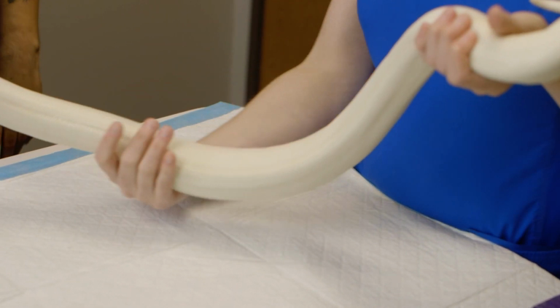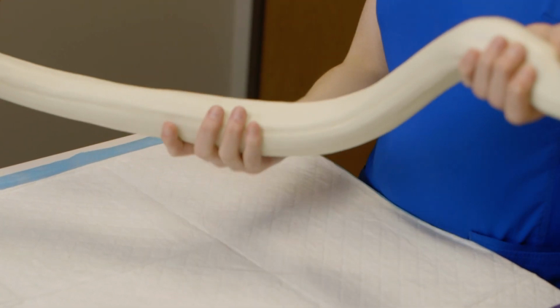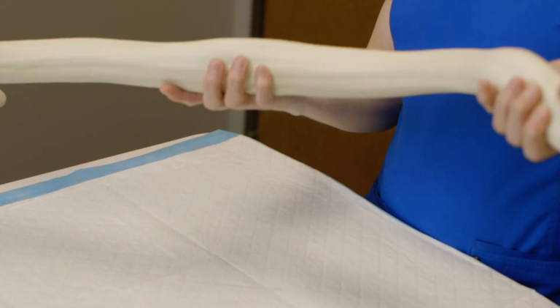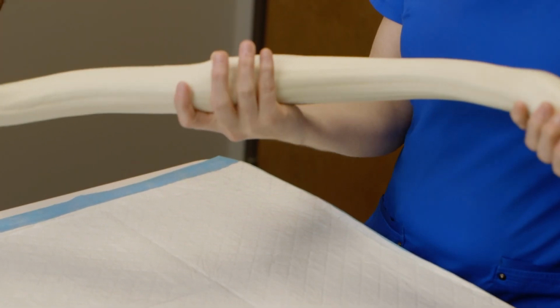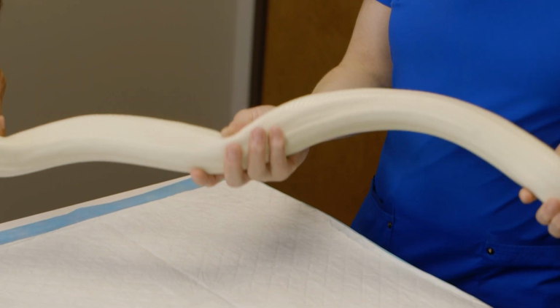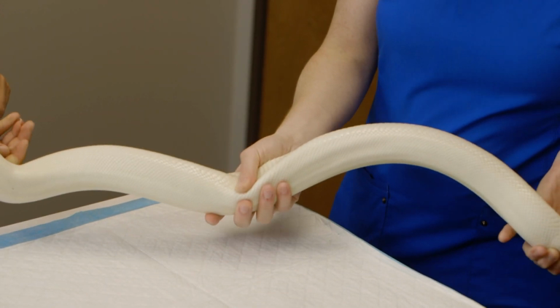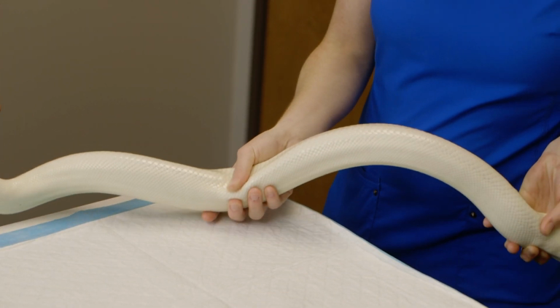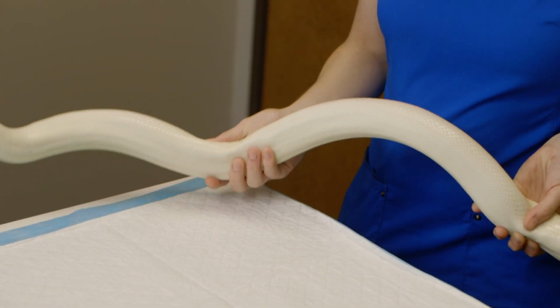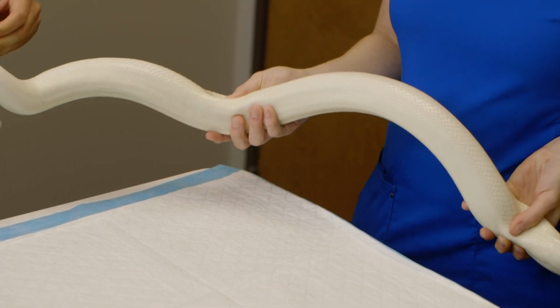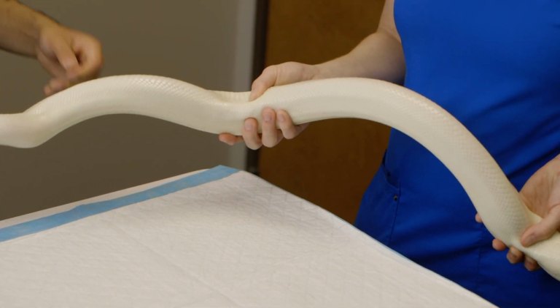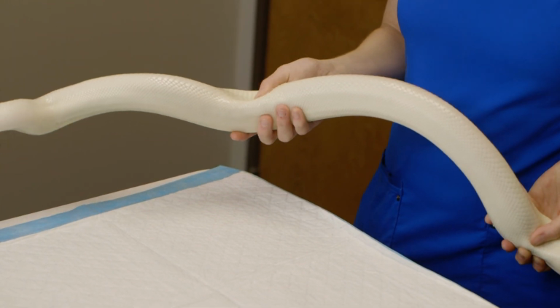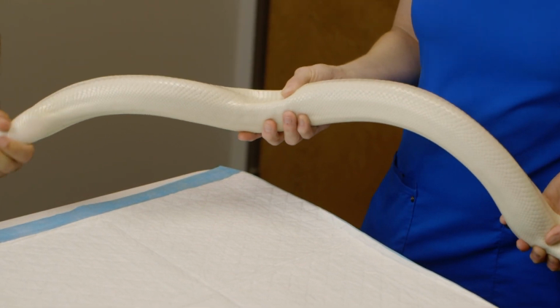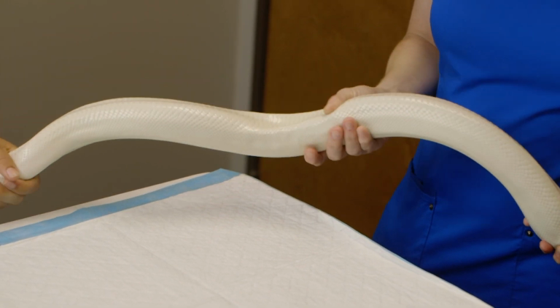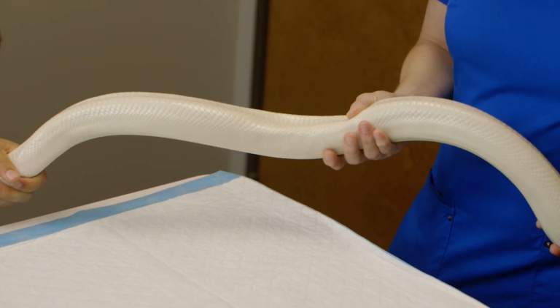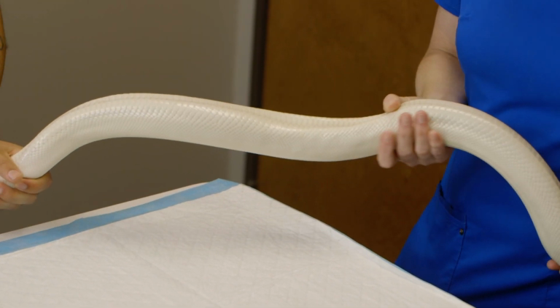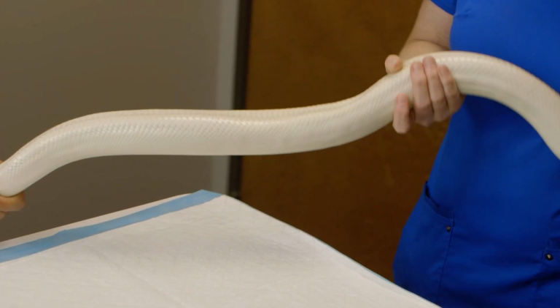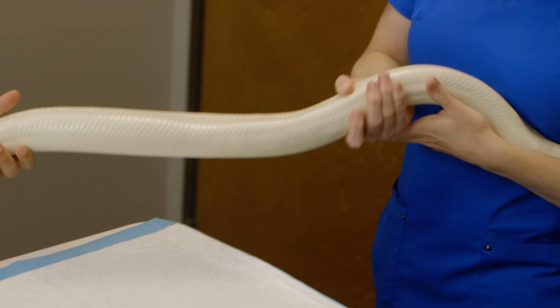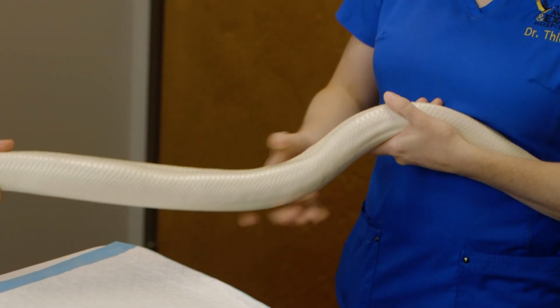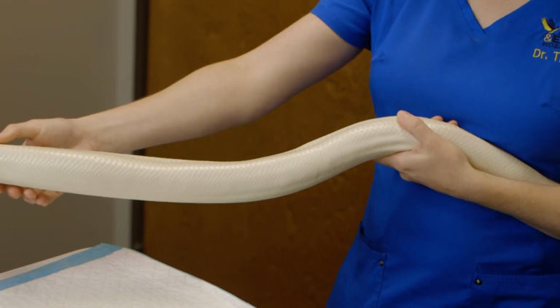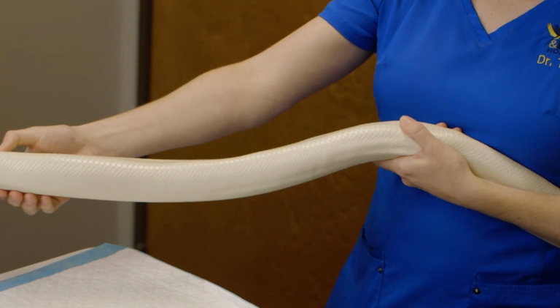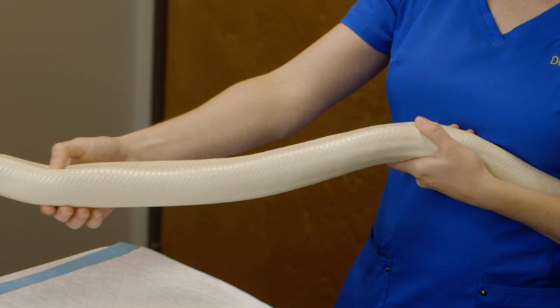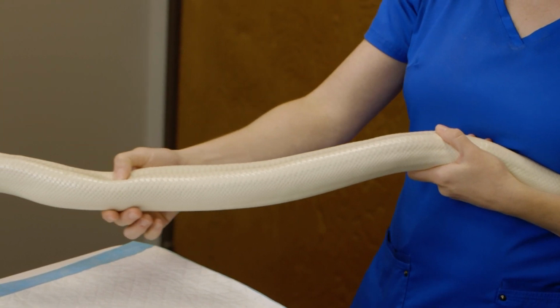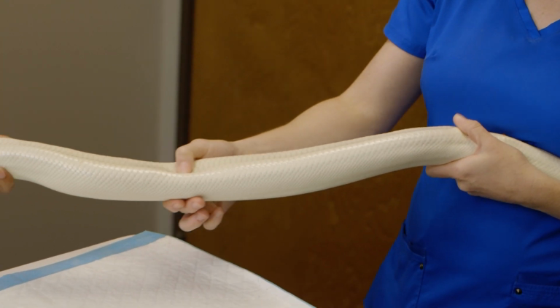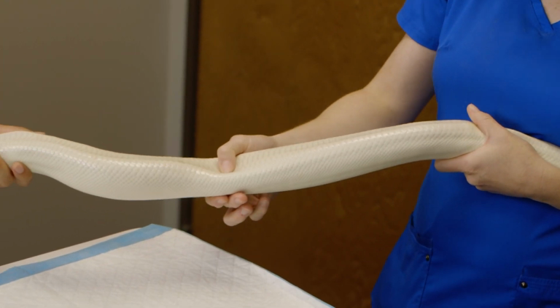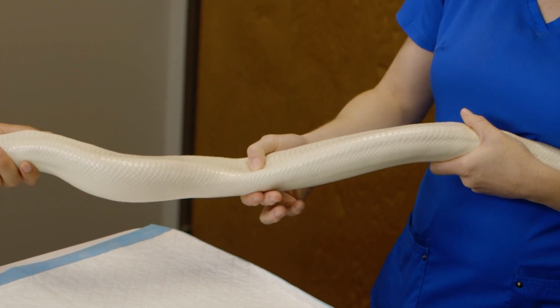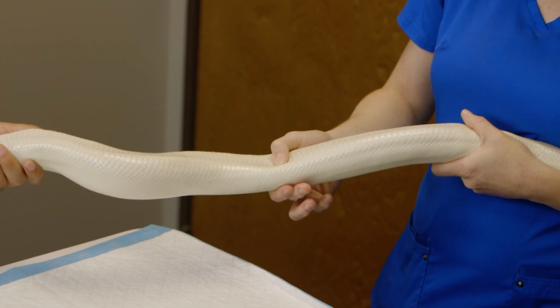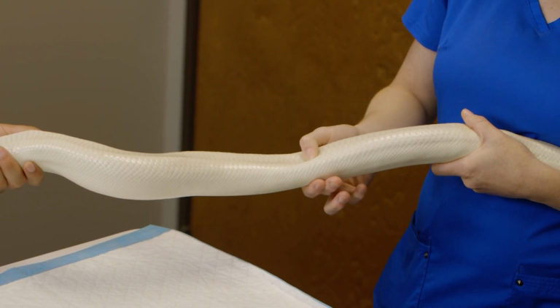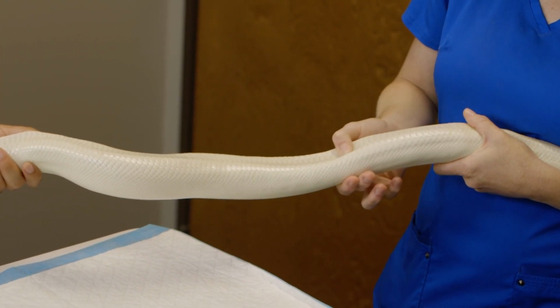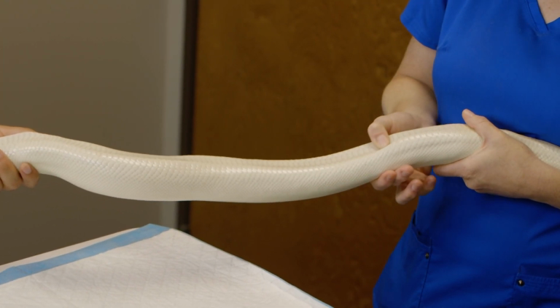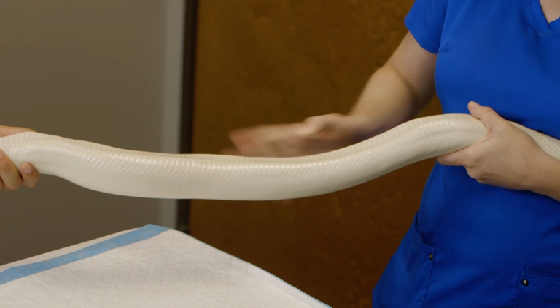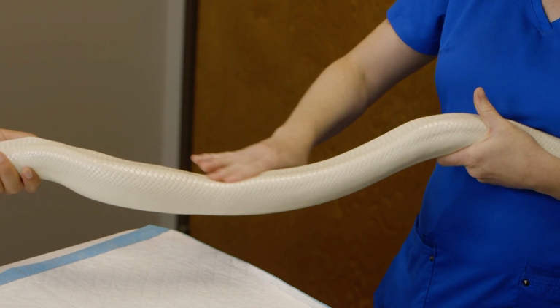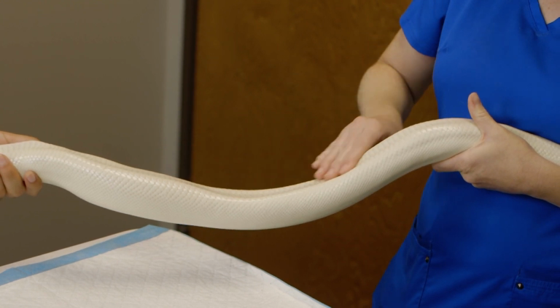Same thing with her belly — it should be the same color uniformly throughout. Hers is nice because it's white, but if you see any redness or pinkness to the abdomen, it could be abnormal. Hers is perfect.